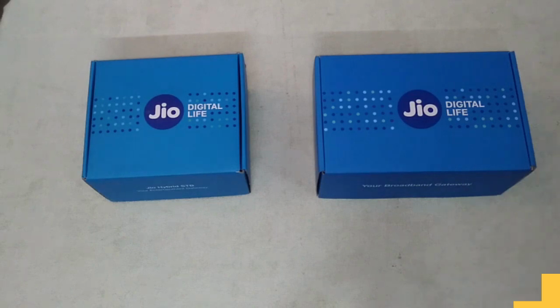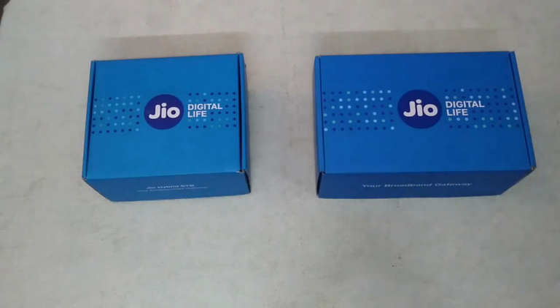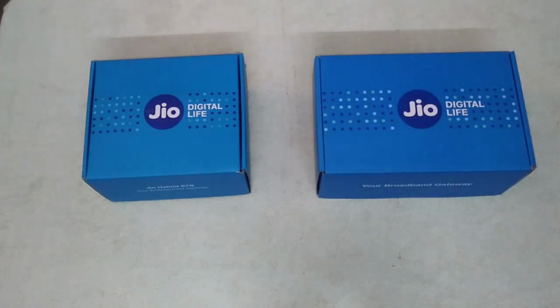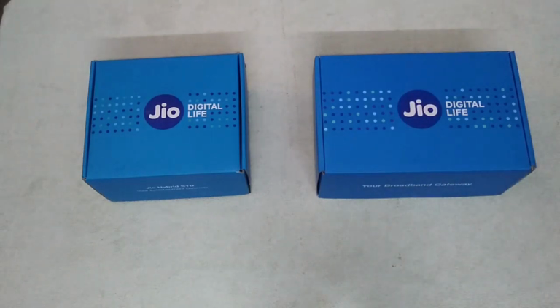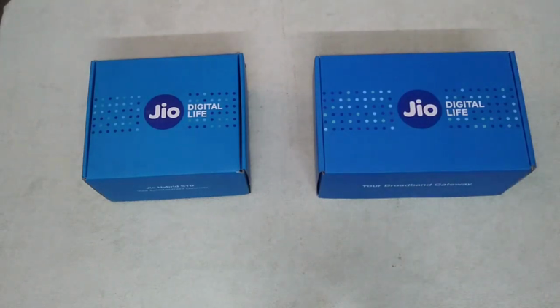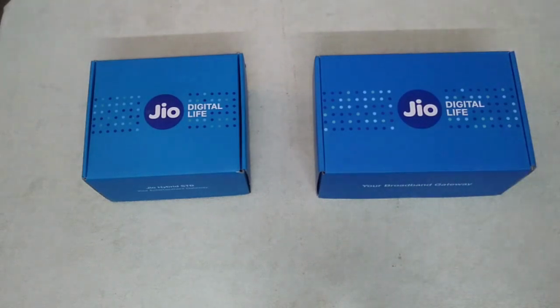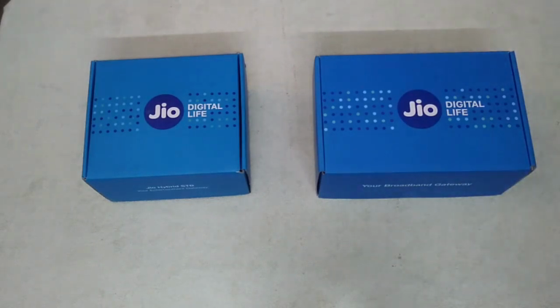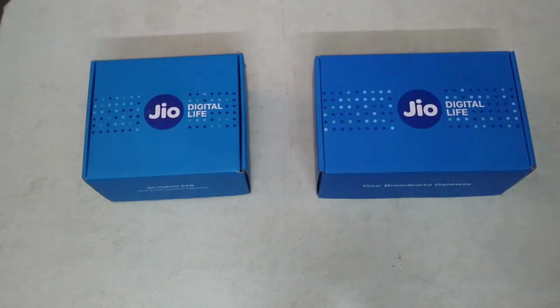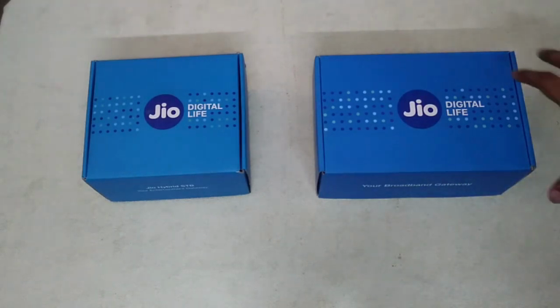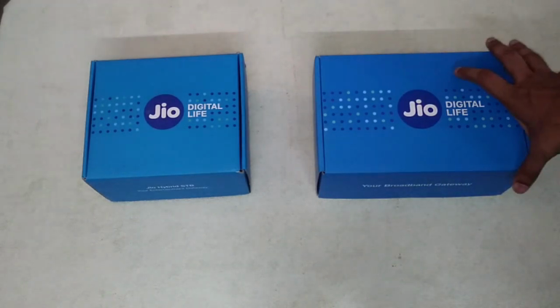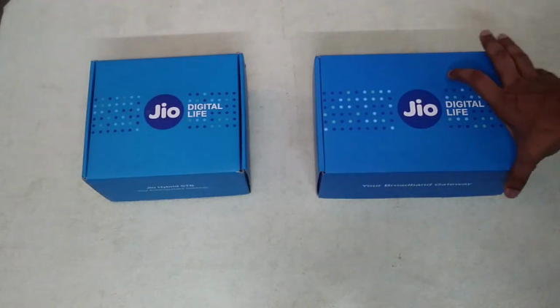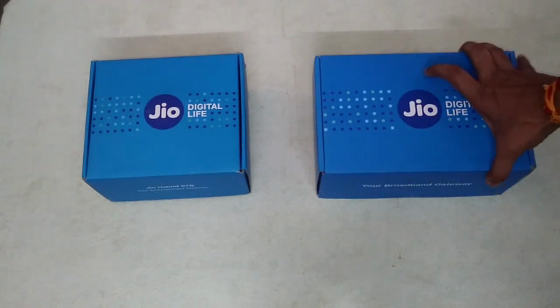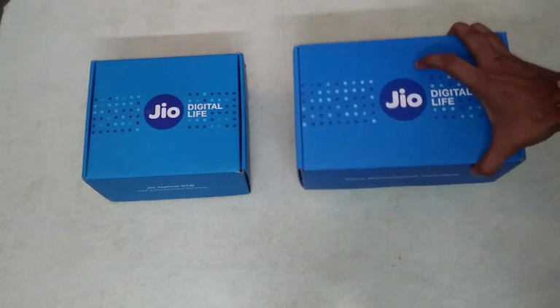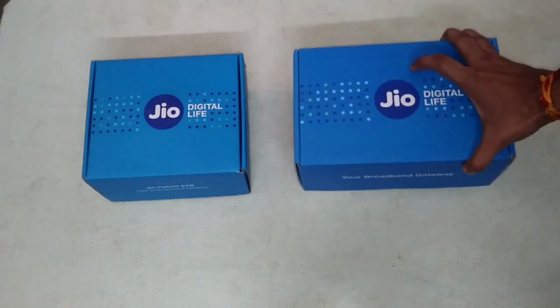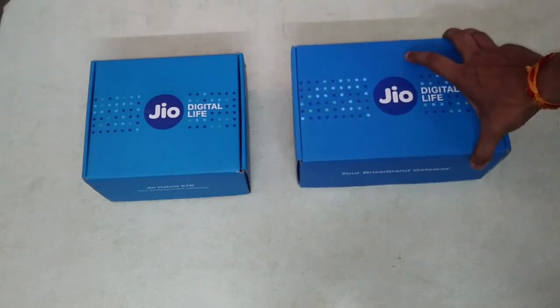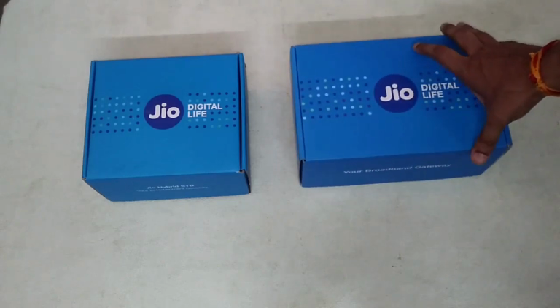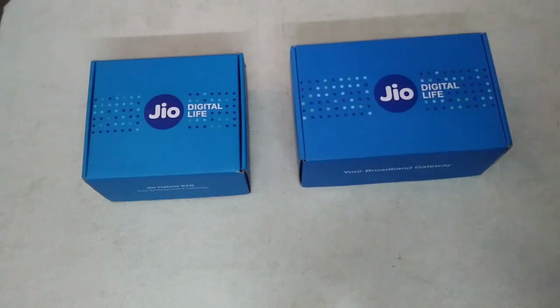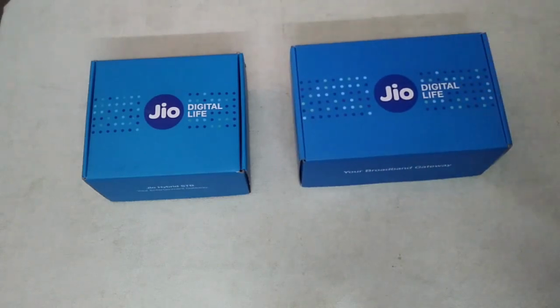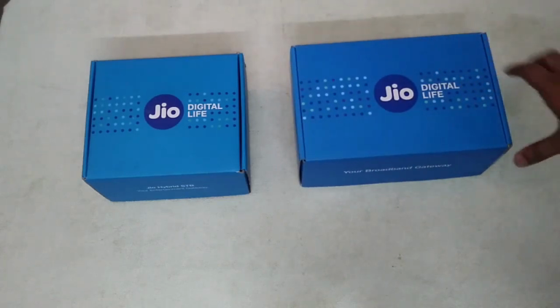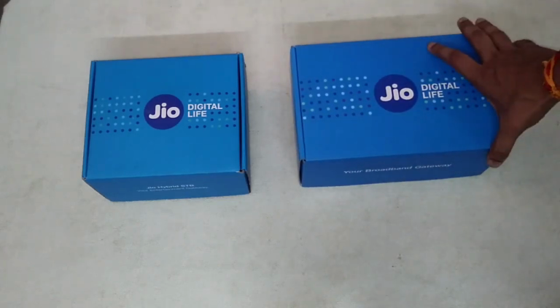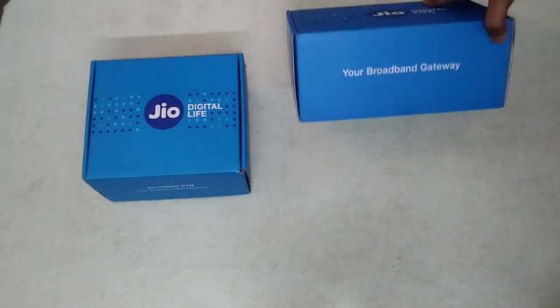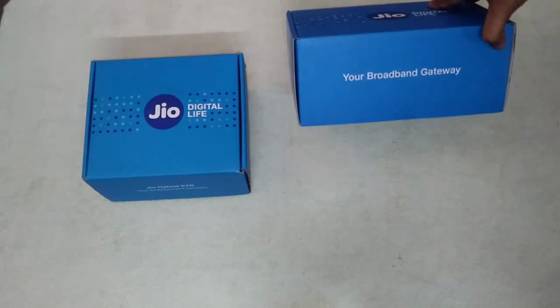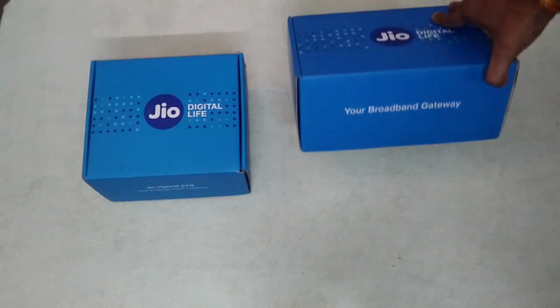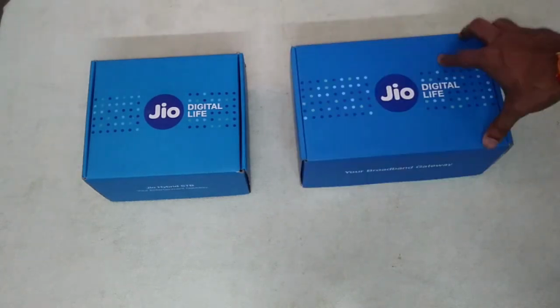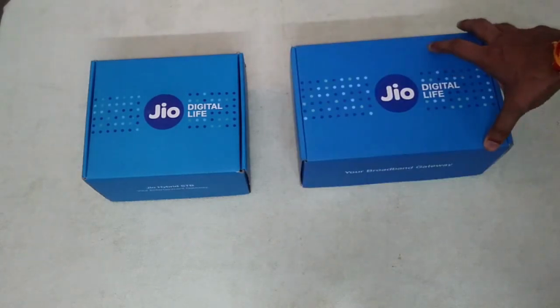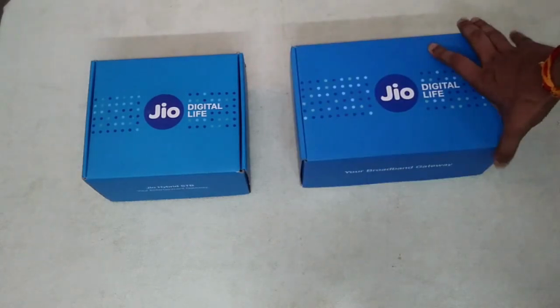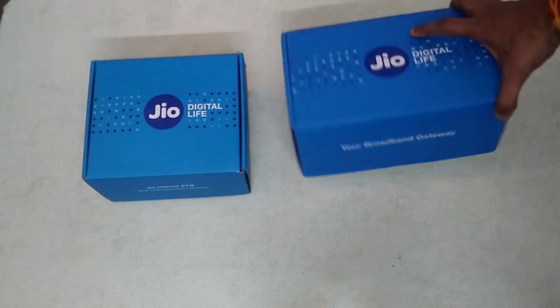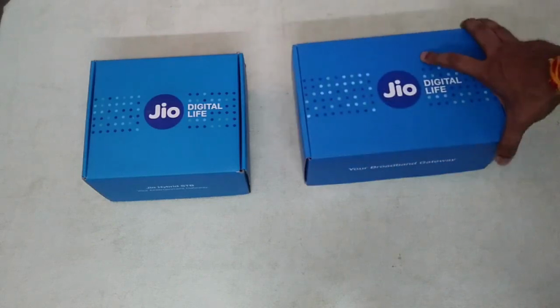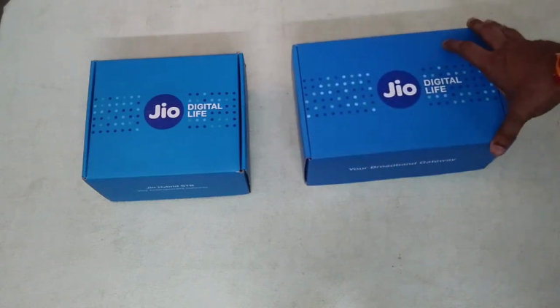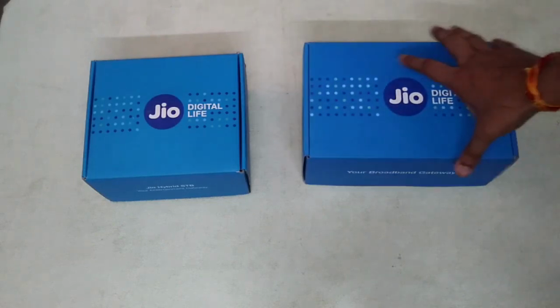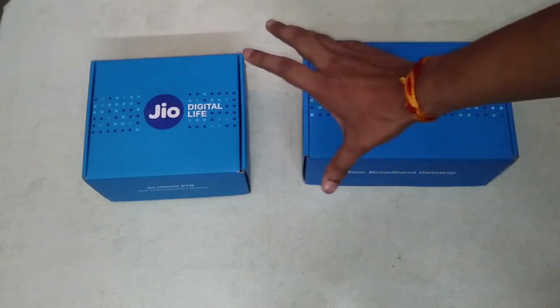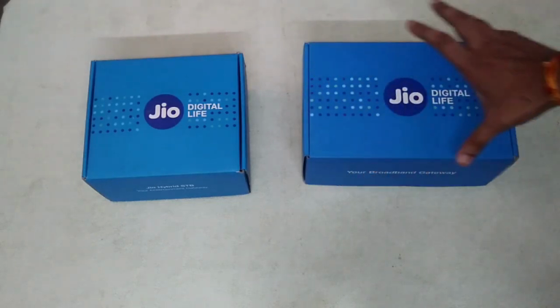Hello friends, recently I have ordered Jio GigaFiber and my home installation has been done. Jio GigaFiber has started working in my home. I will show you what you get in the package of Jio GigaFiber.